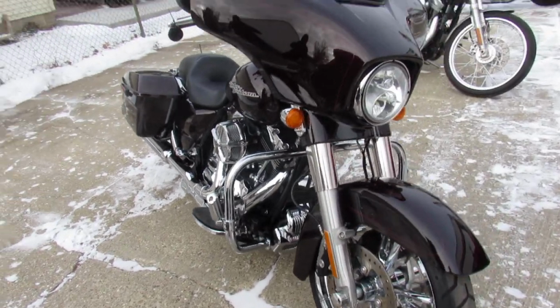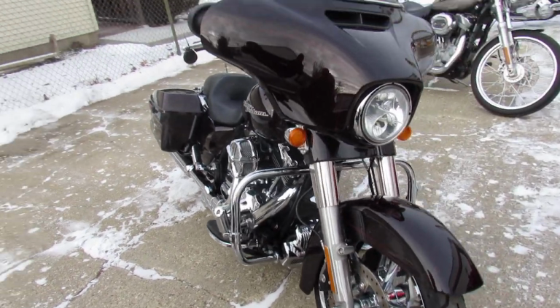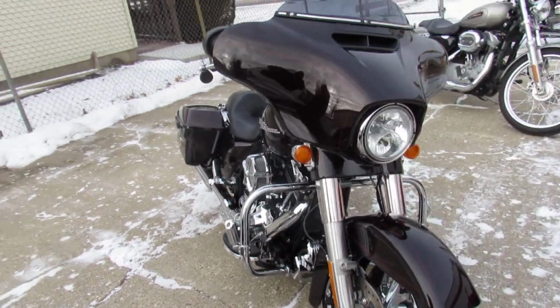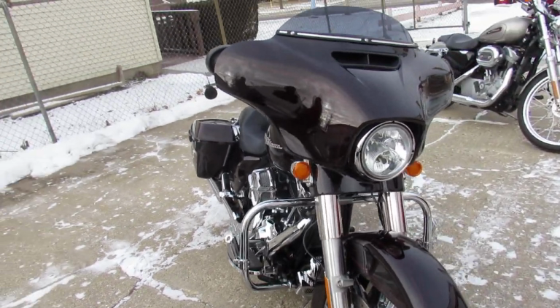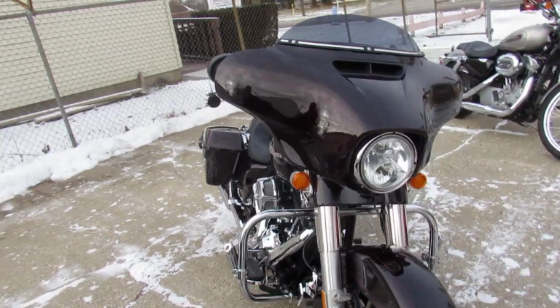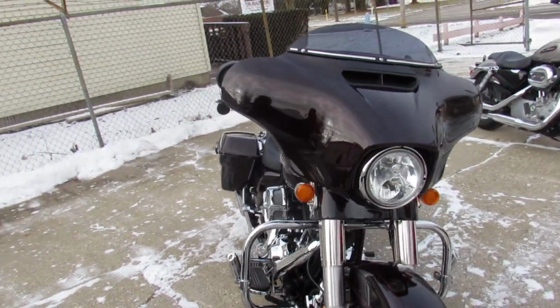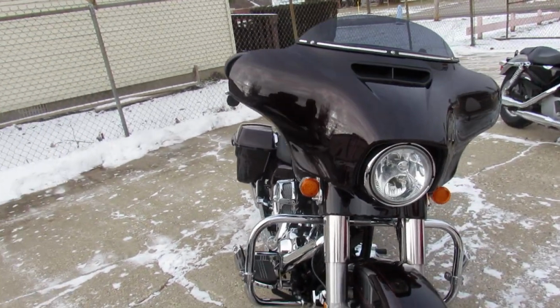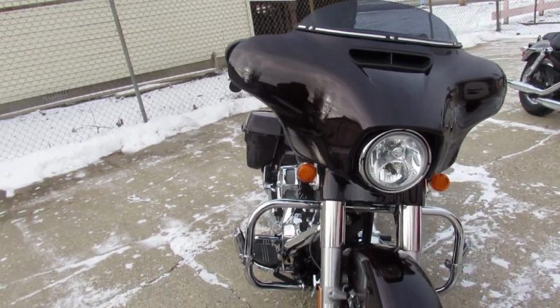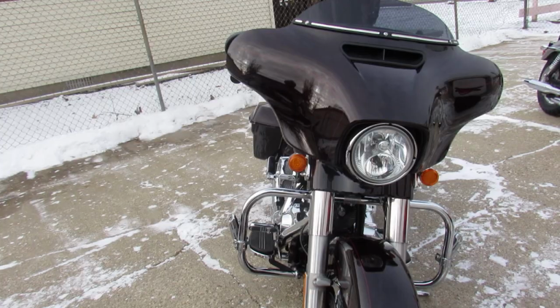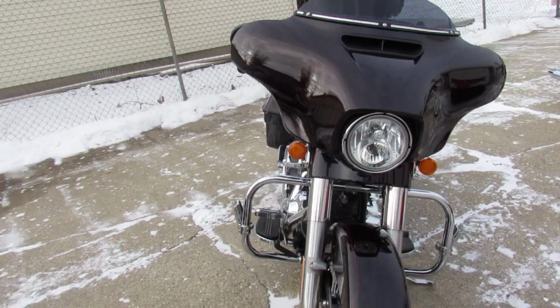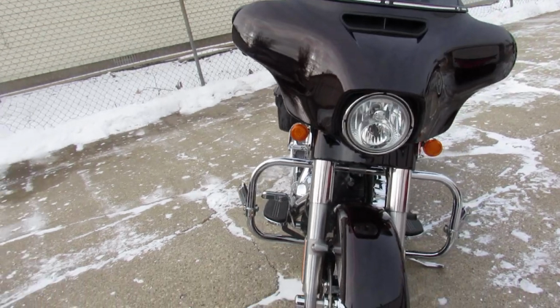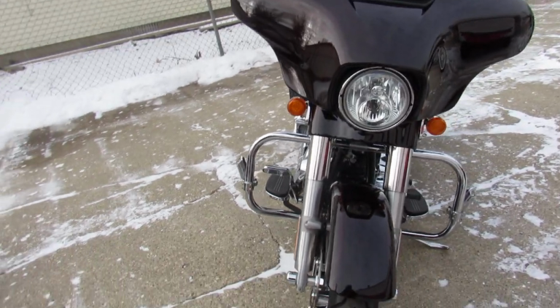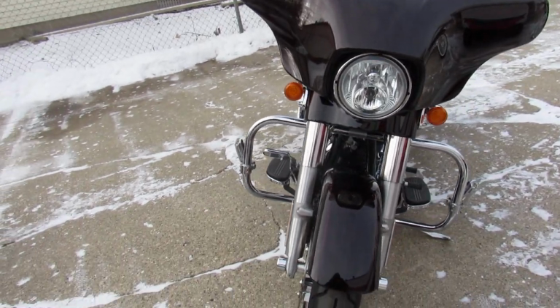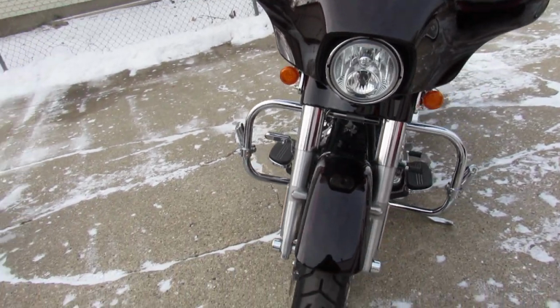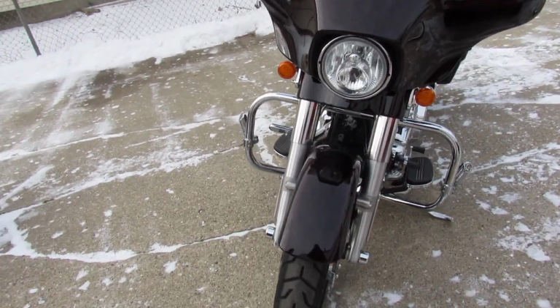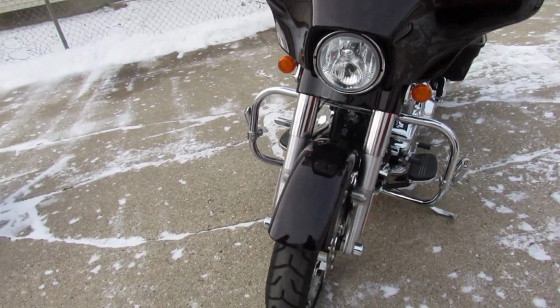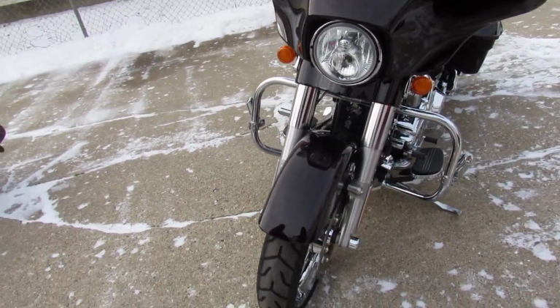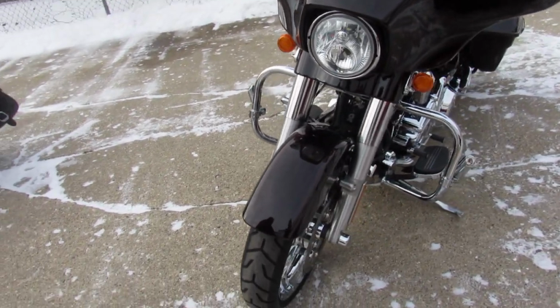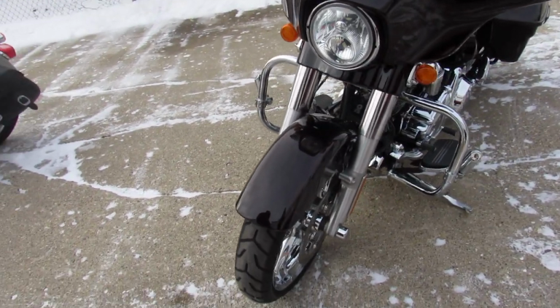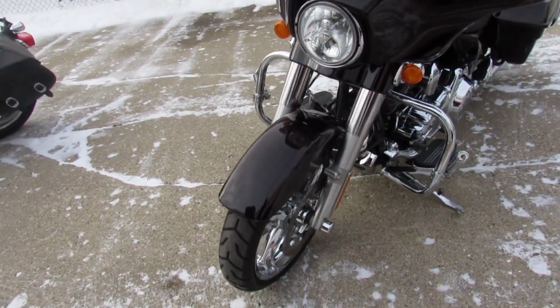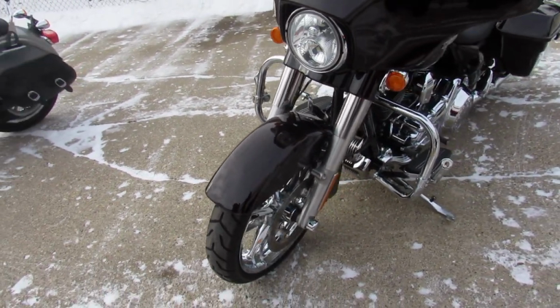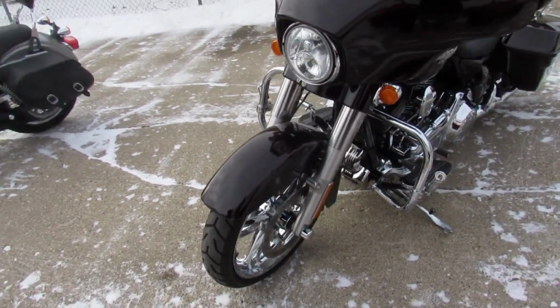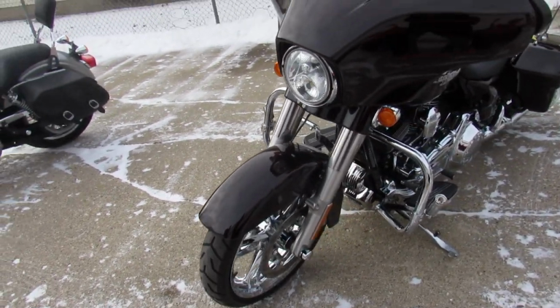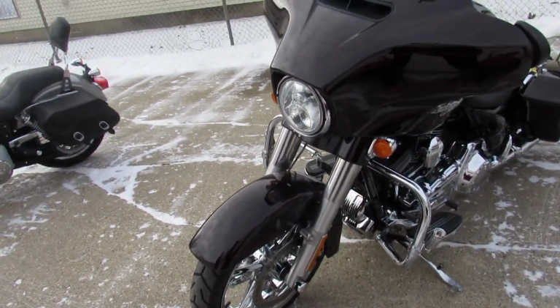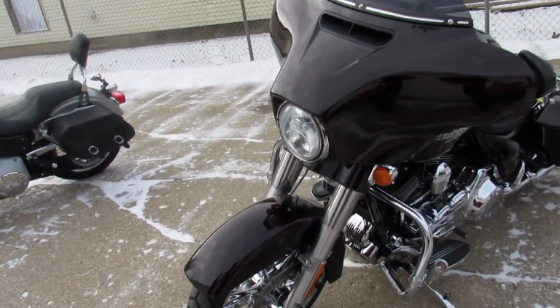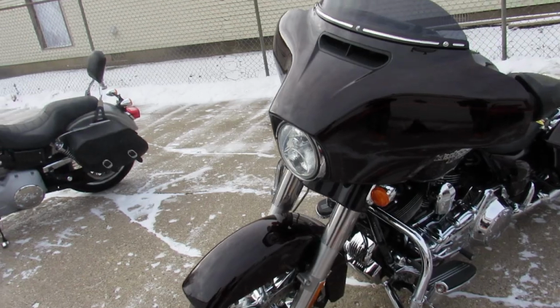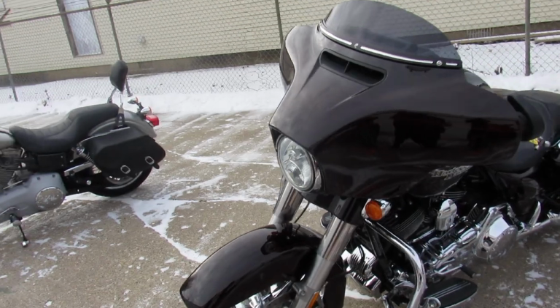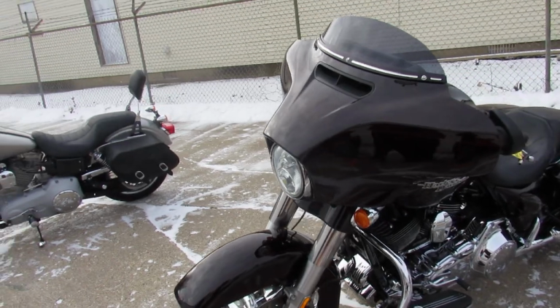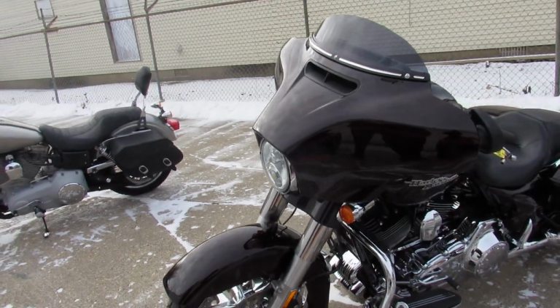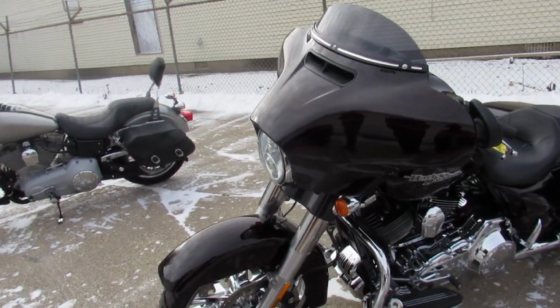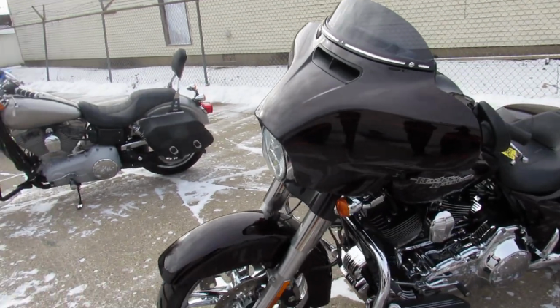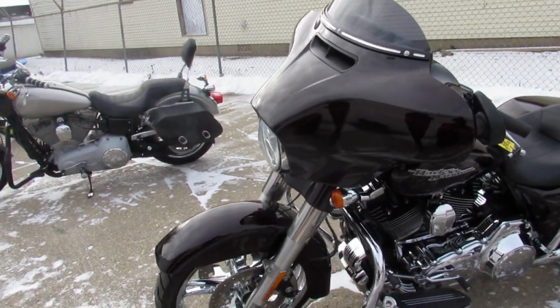It's a 2014 Street Glide Special, only 5,963 miles. This is the one, guys. Take a really close look — it's got it all.